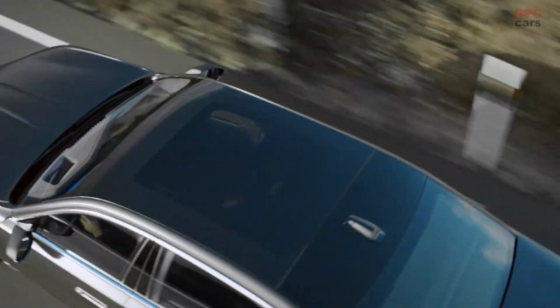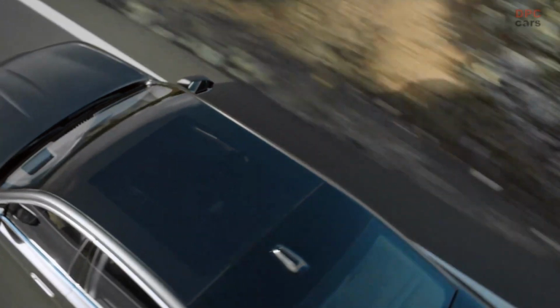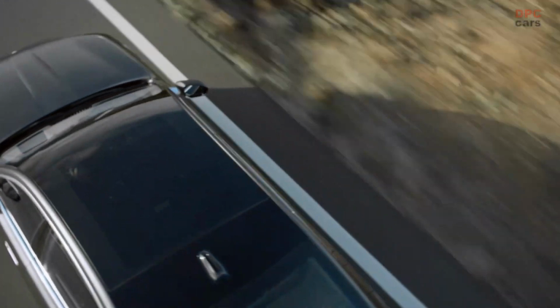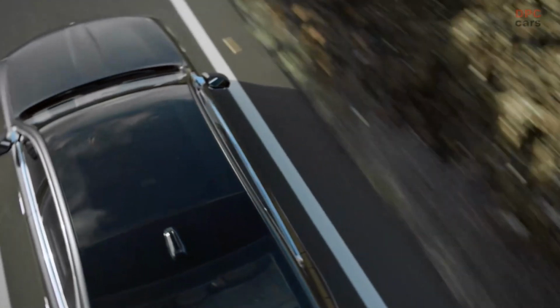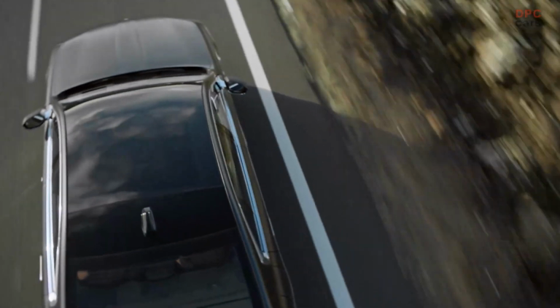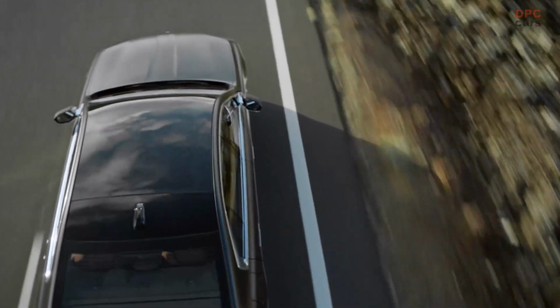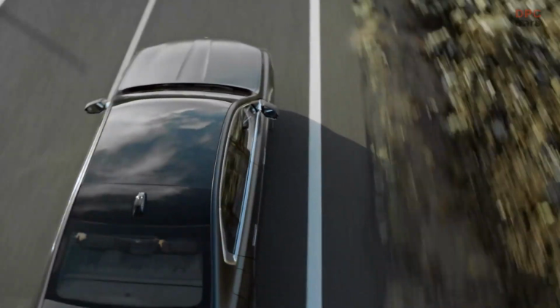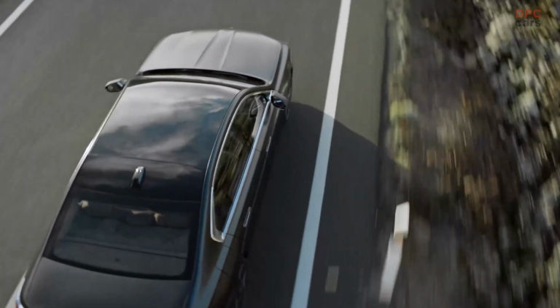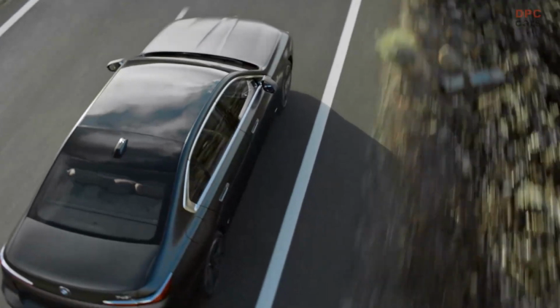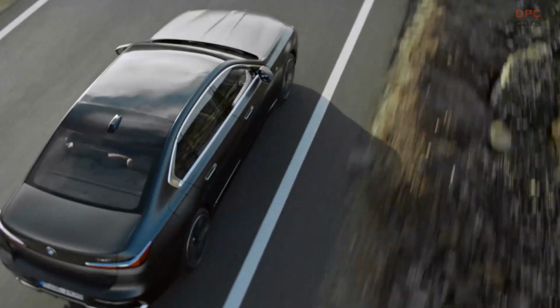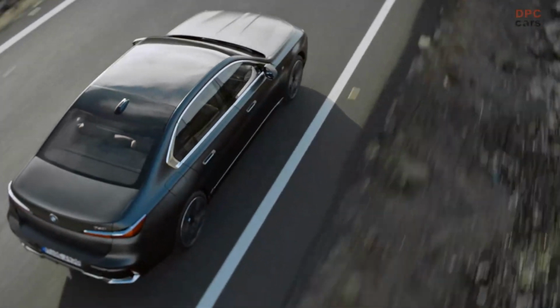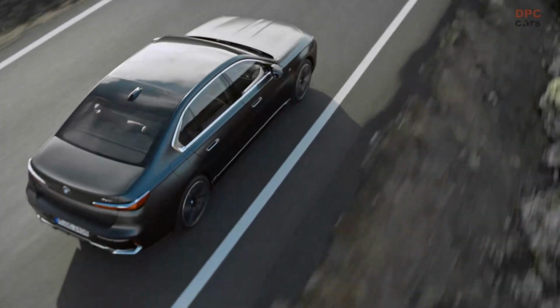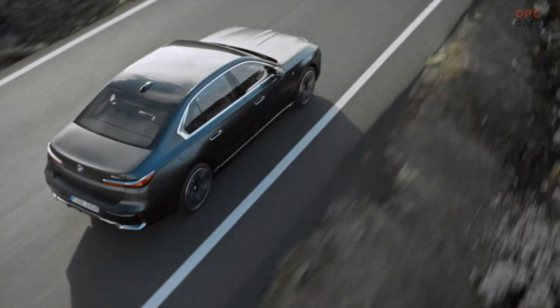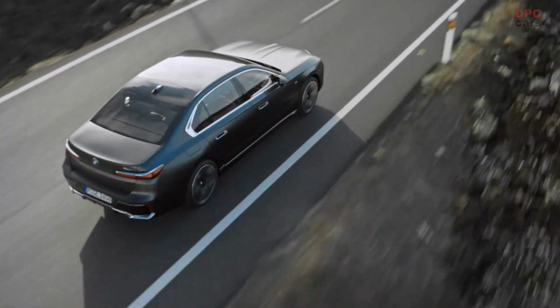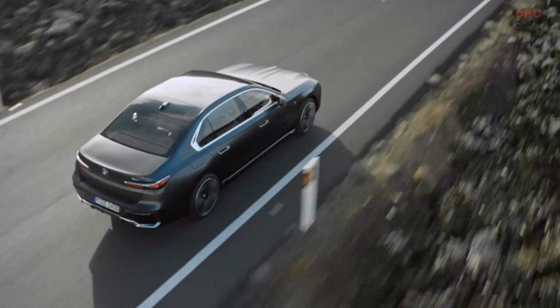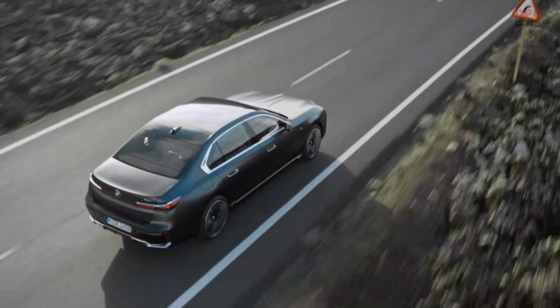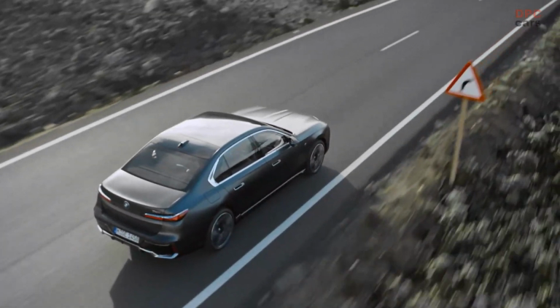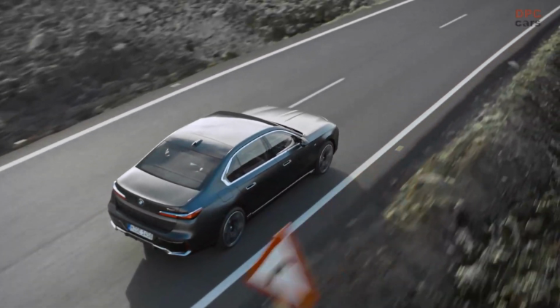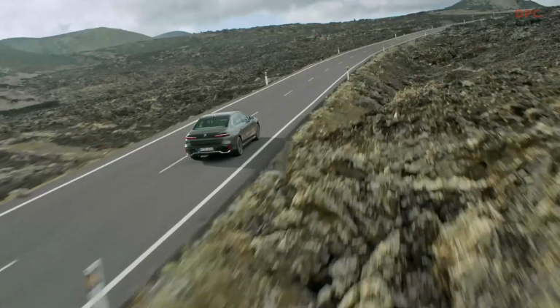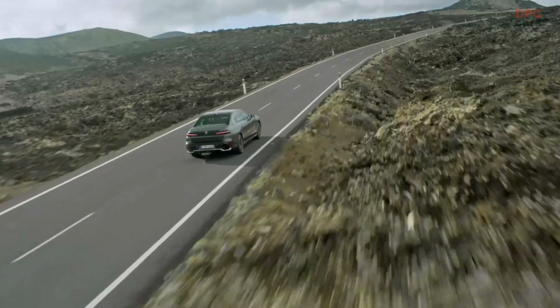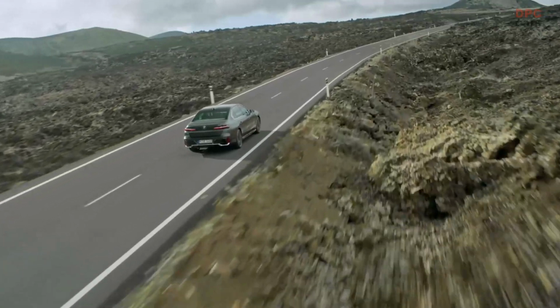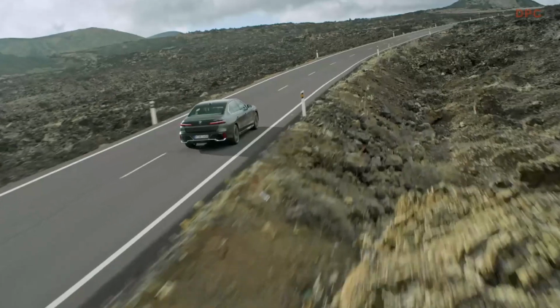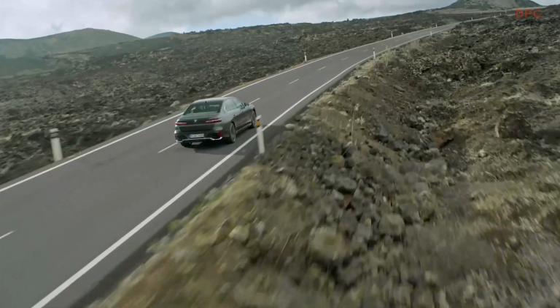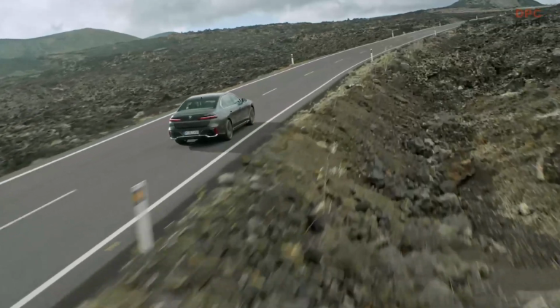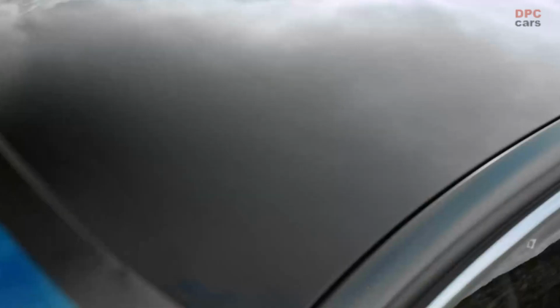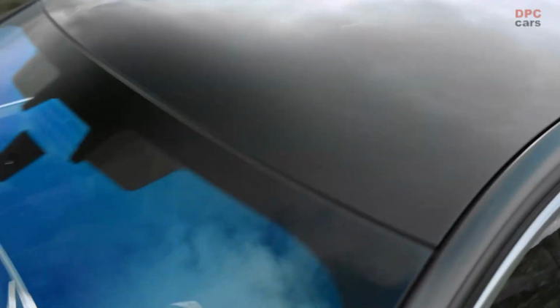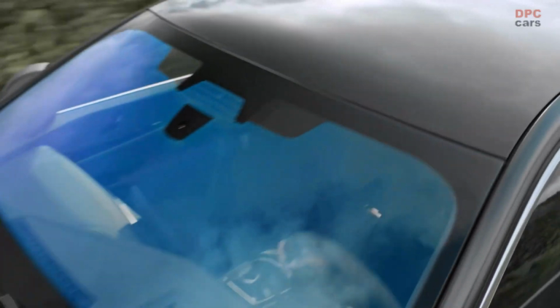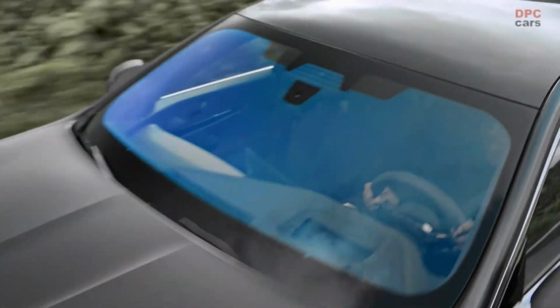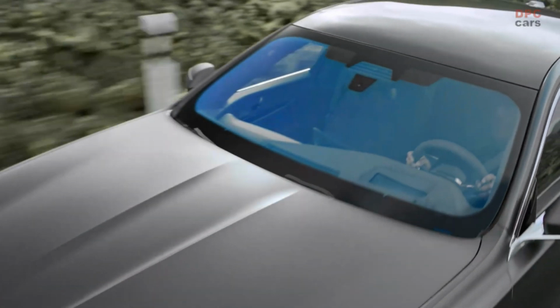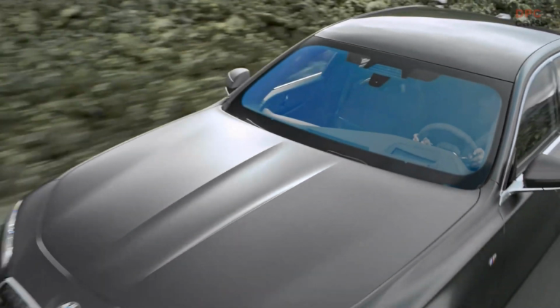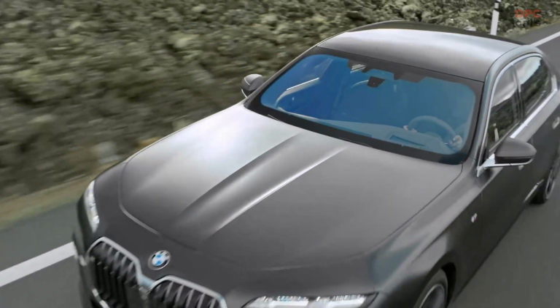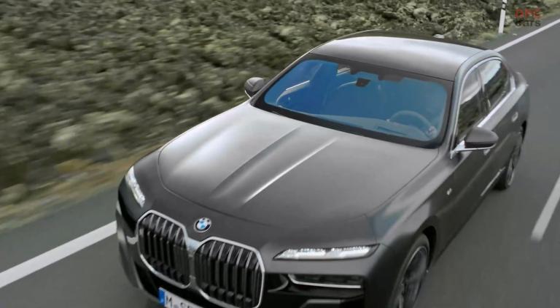With that 48-volt system at full tilt, the 740i can travel in brief bursts with a maximum torque figure of 398 pound-feet, allowing it to hit 60 miles per hour in 5.0 seconds.